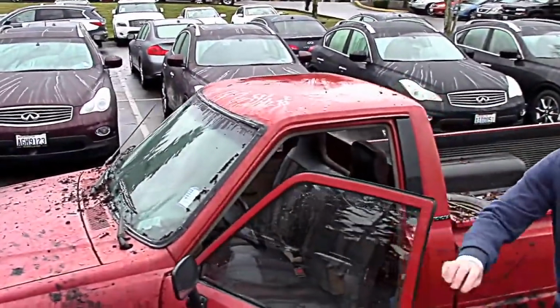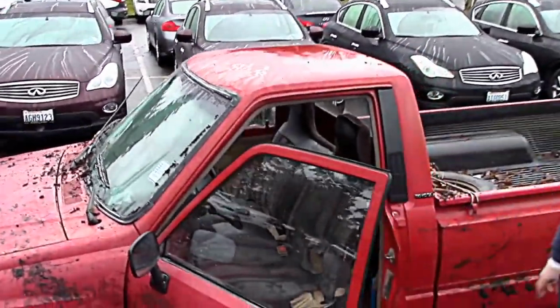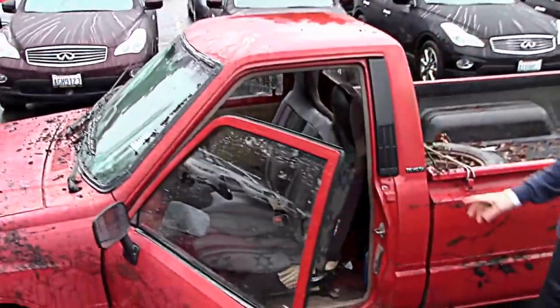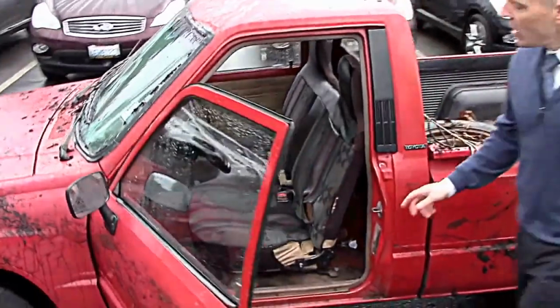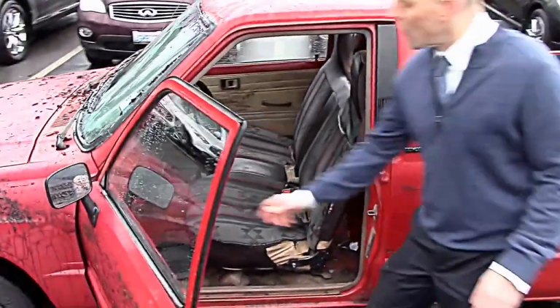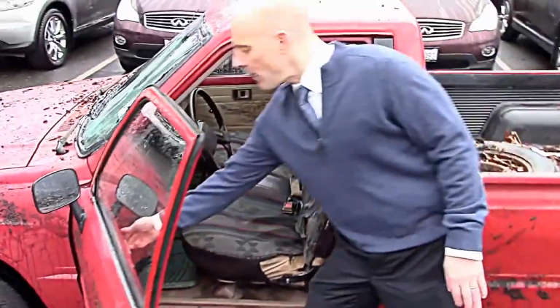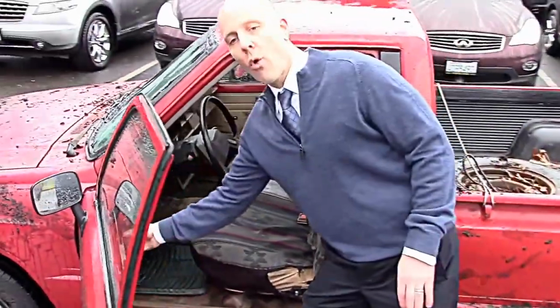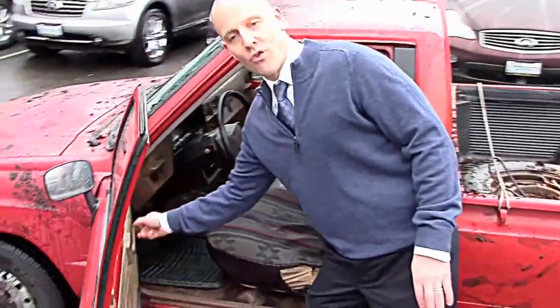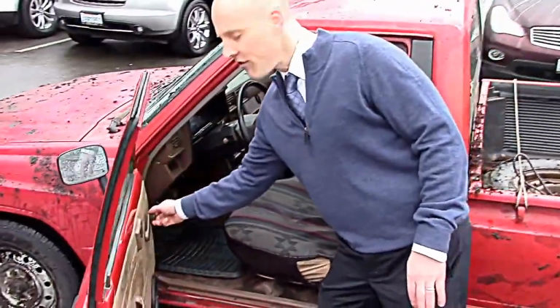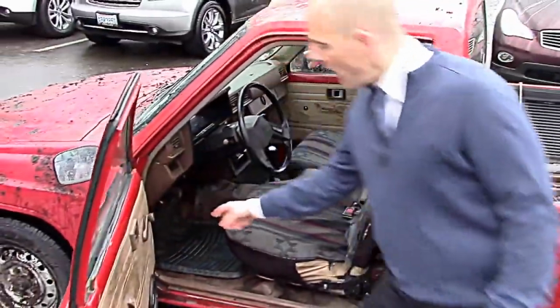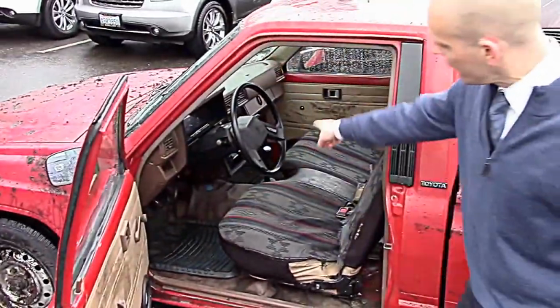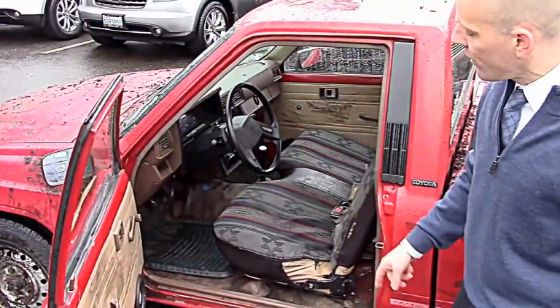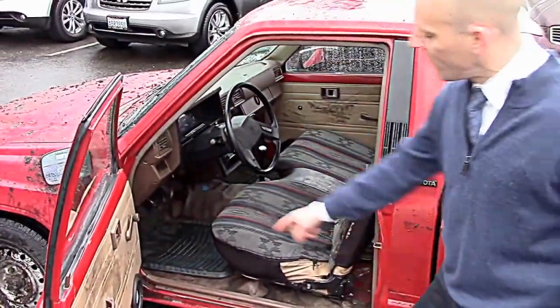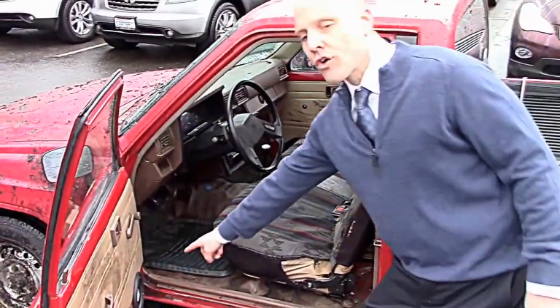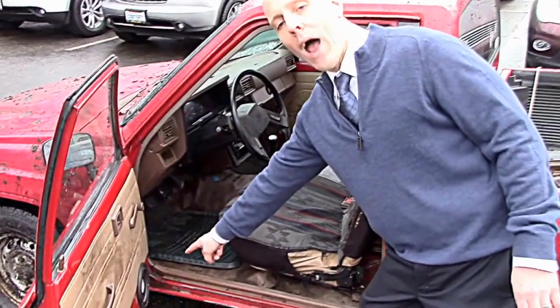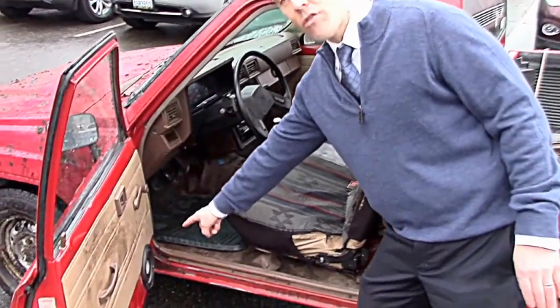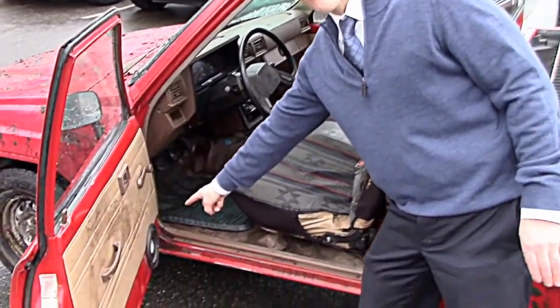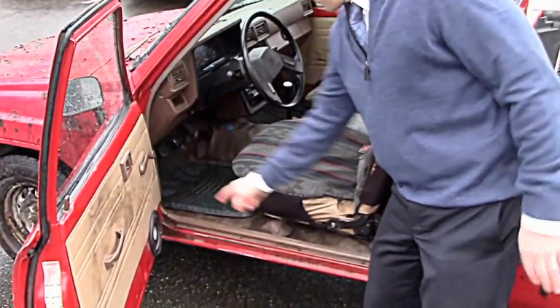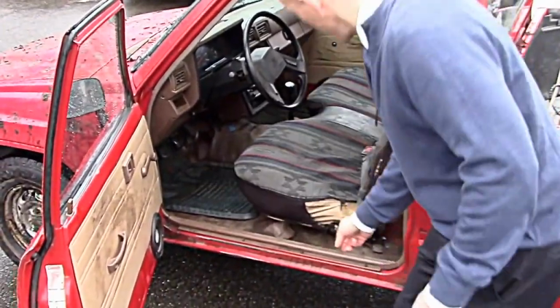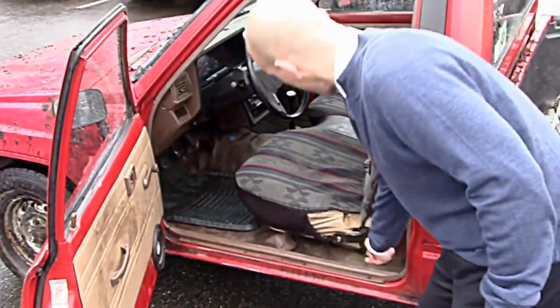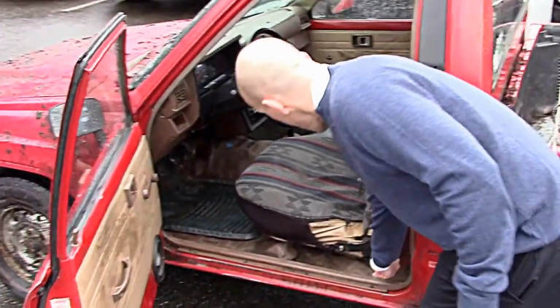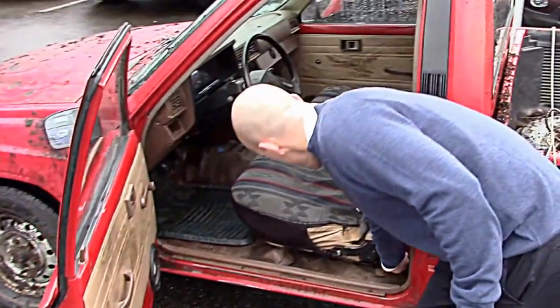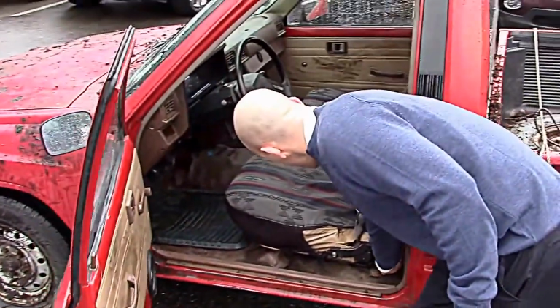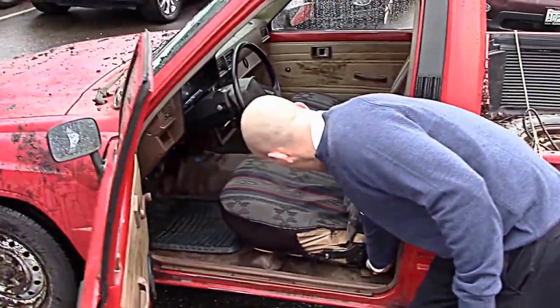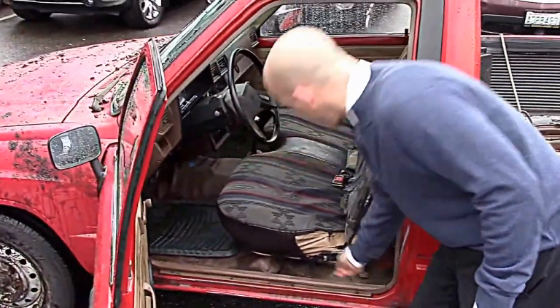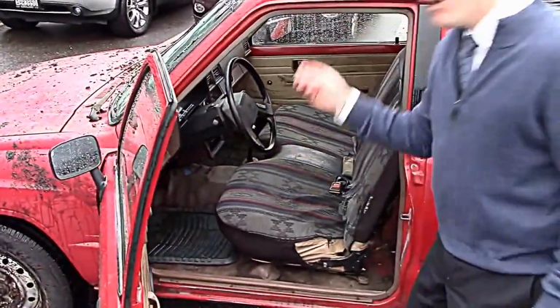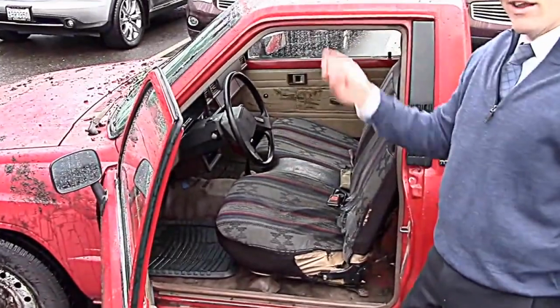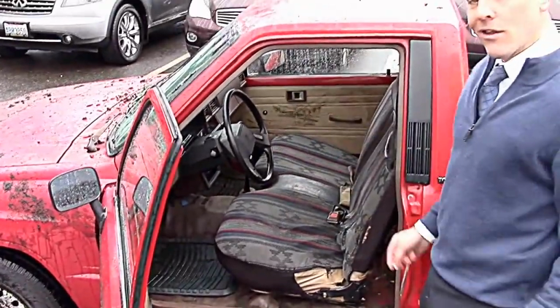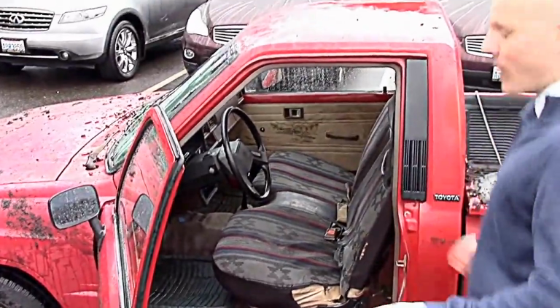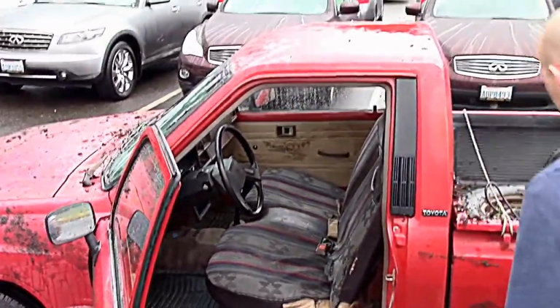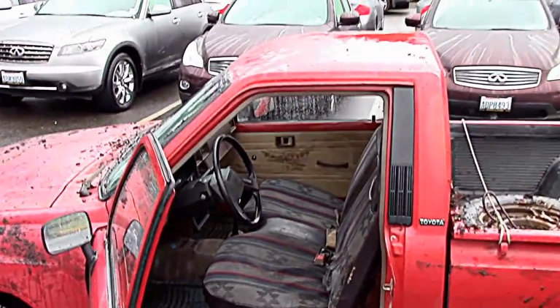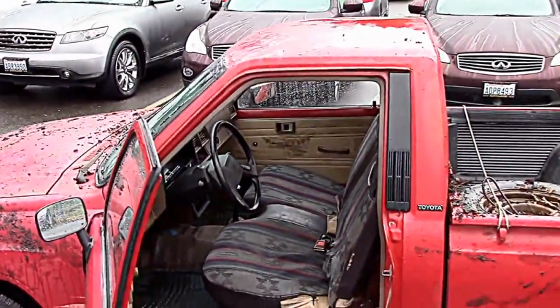Completely custom interior — you got a roll-up window on the driver's side, and then look at the stereo system. These are coaxial speakers right here, that's no joke friend — AM/FM. What do I got here, a nickel? Look, I'm already getting paid. Come on in, let's take a look in the back.